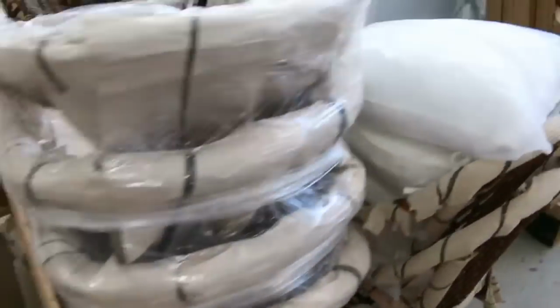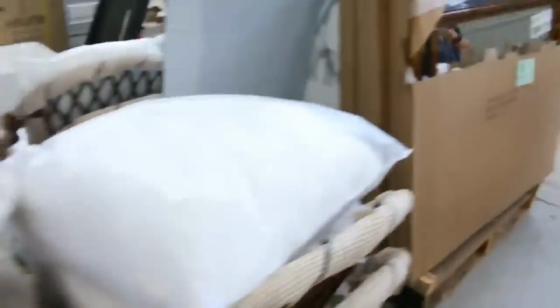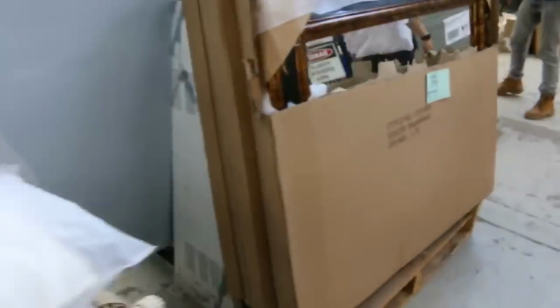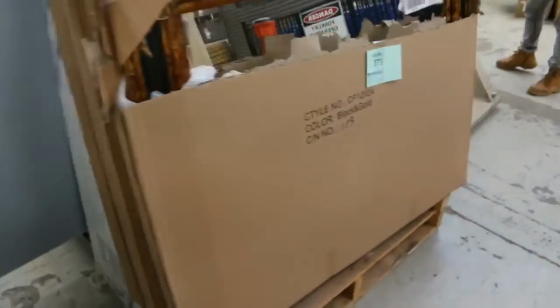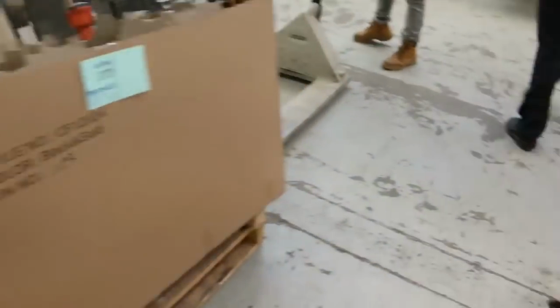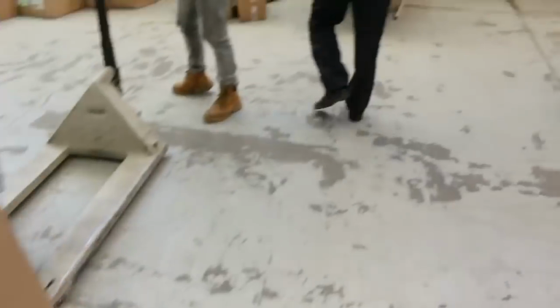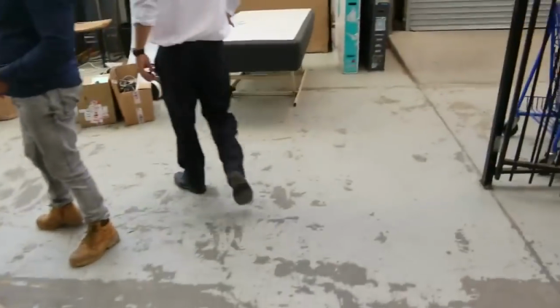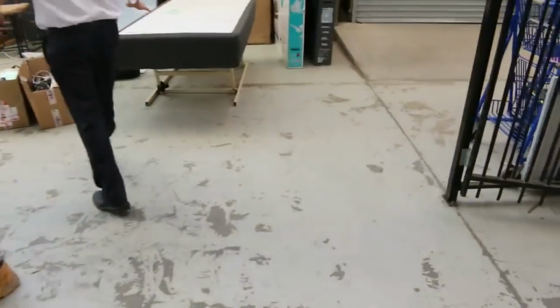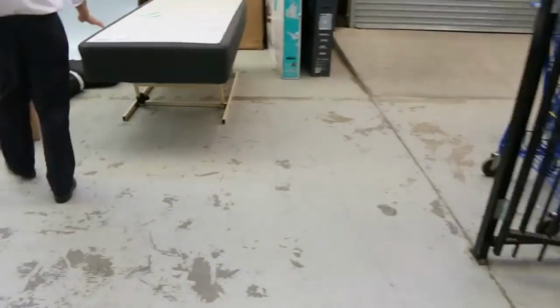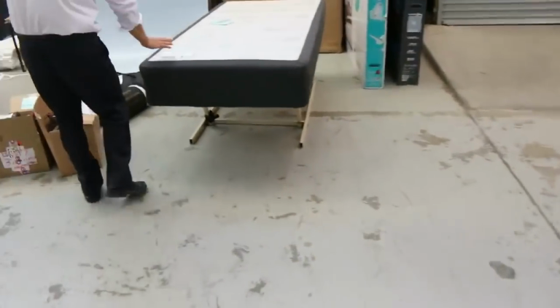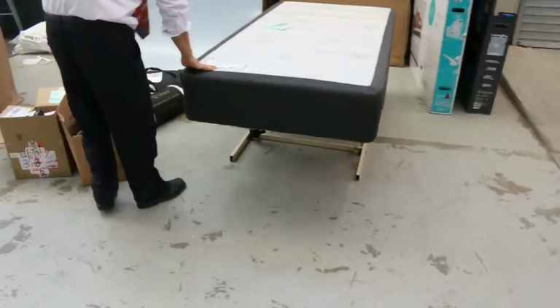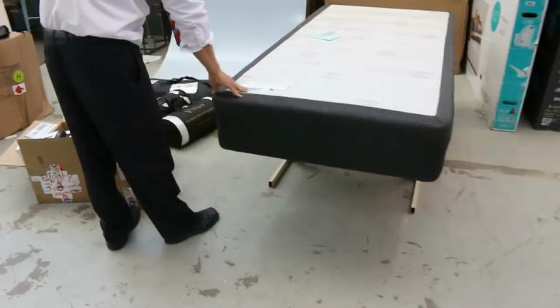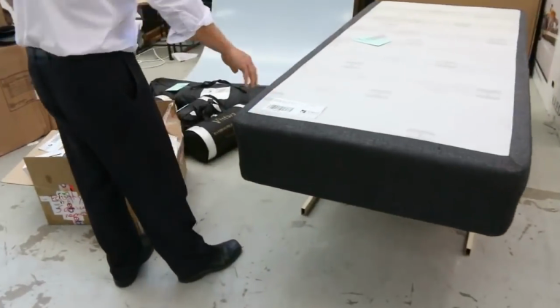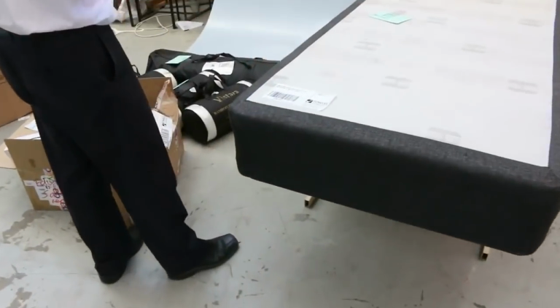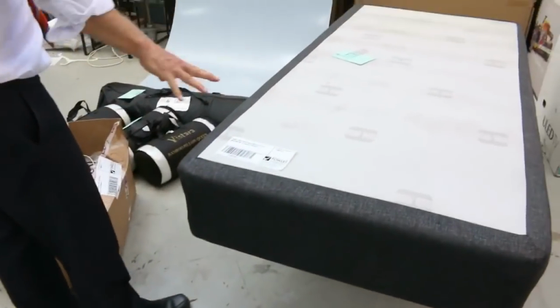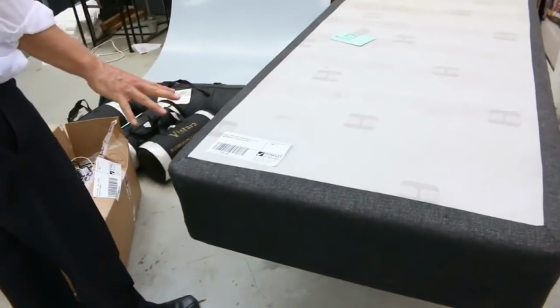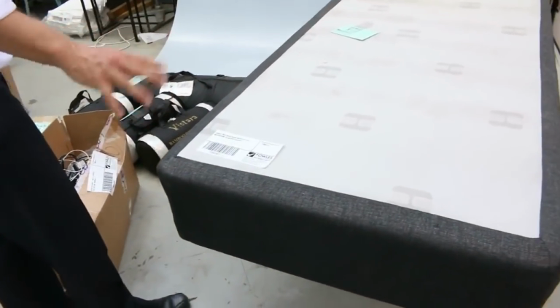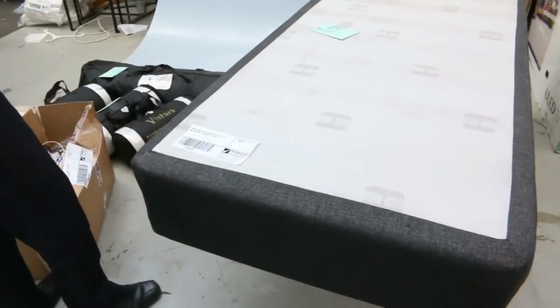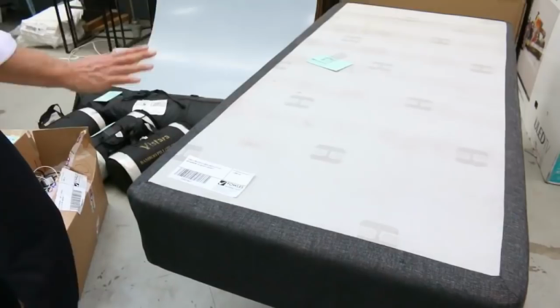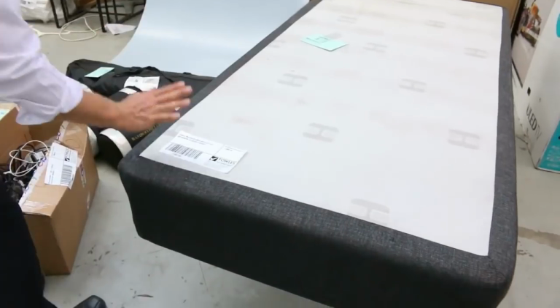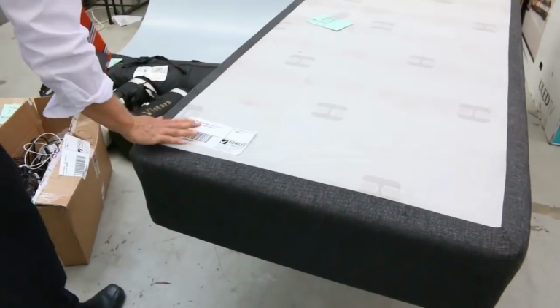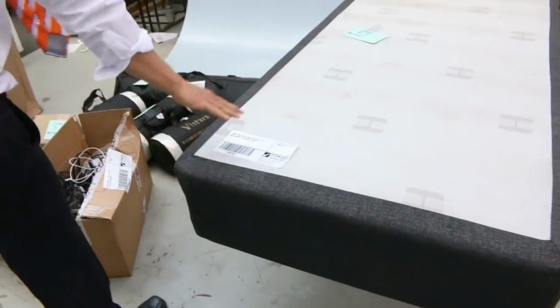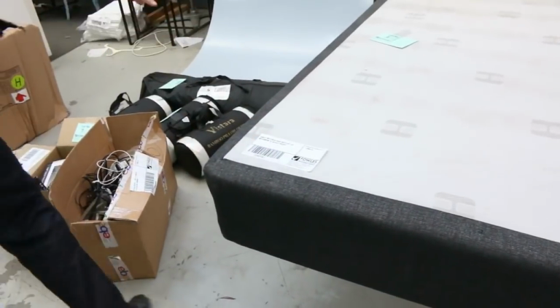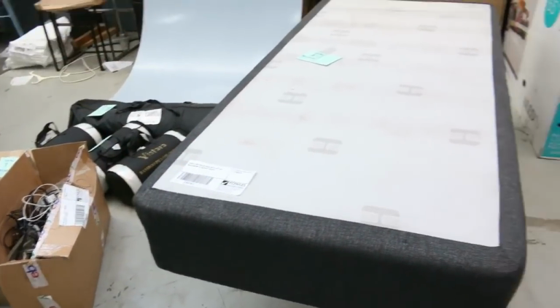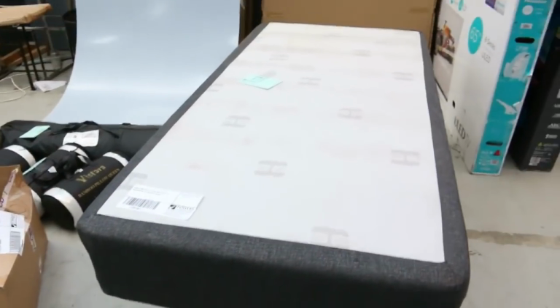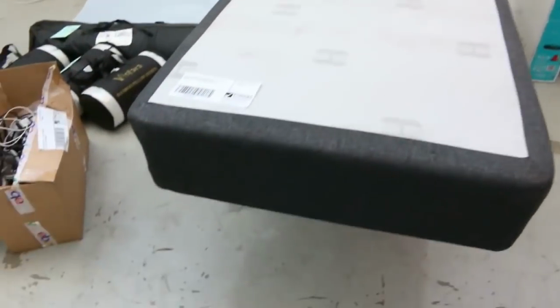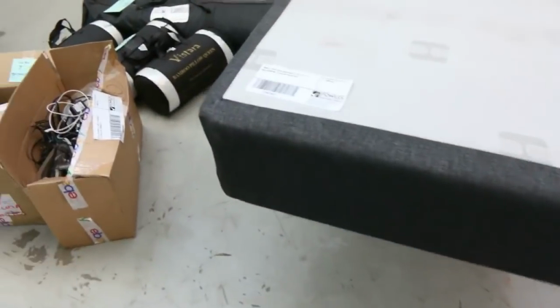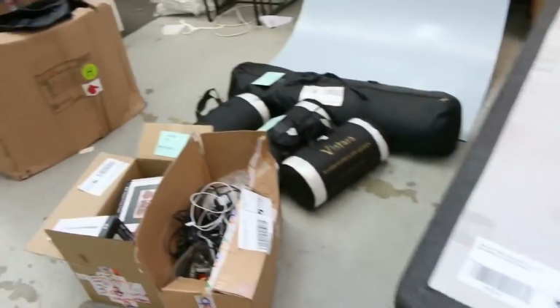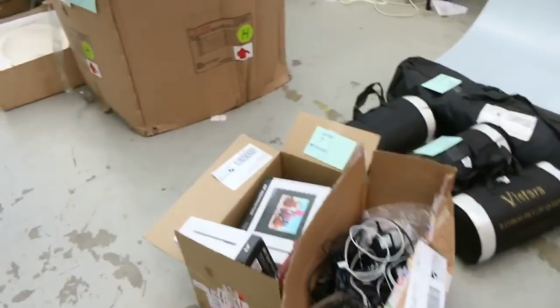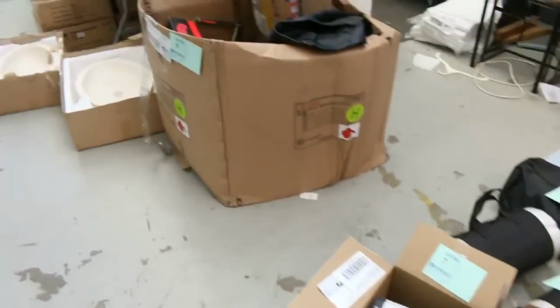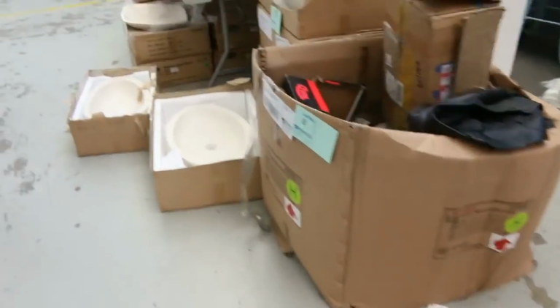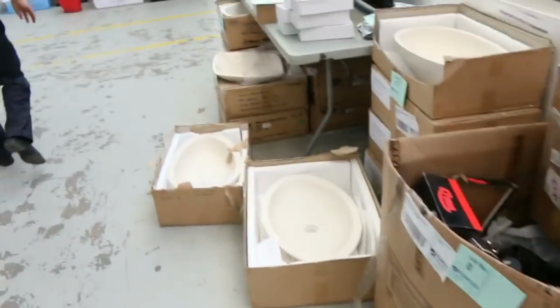There are a few of these single mattress bases with the lift-up mechanism — it lifts up to make the bed. That's pretty good as well. So a really nice looking auction.